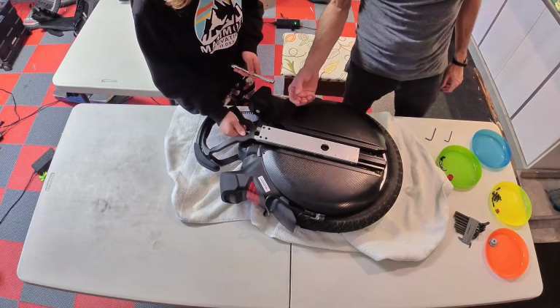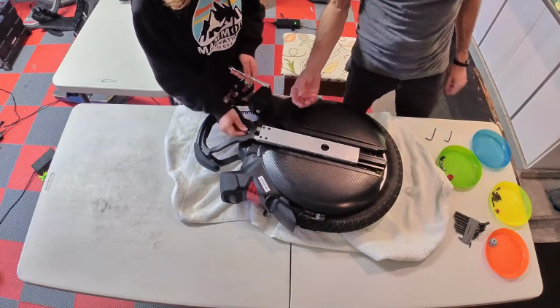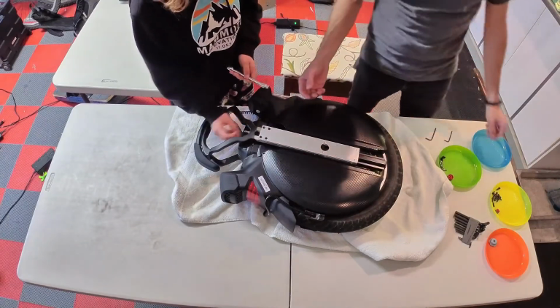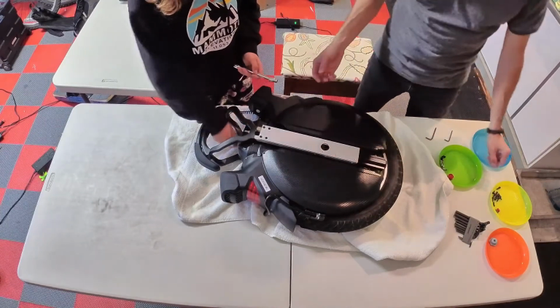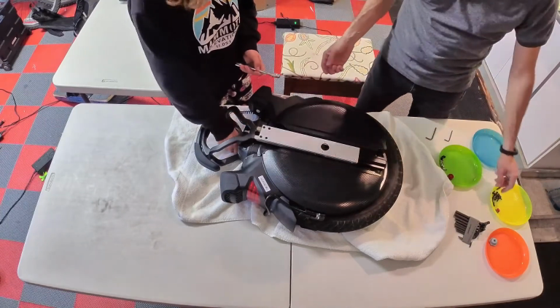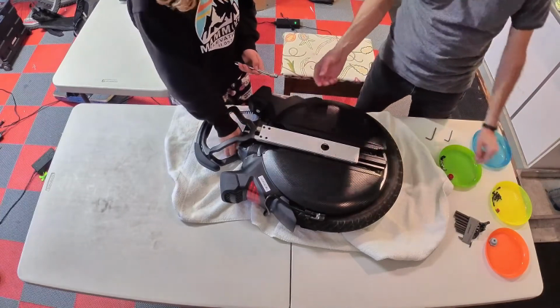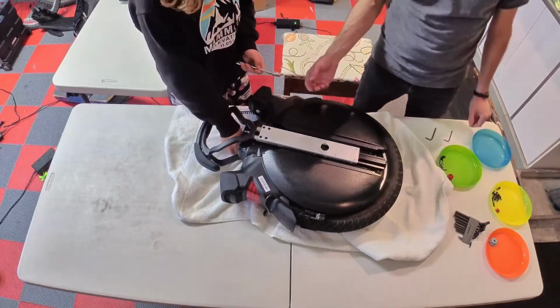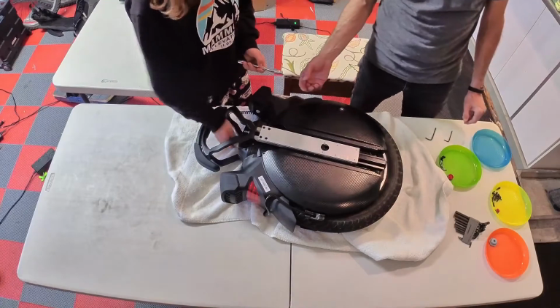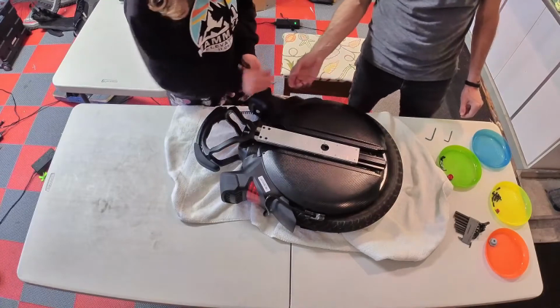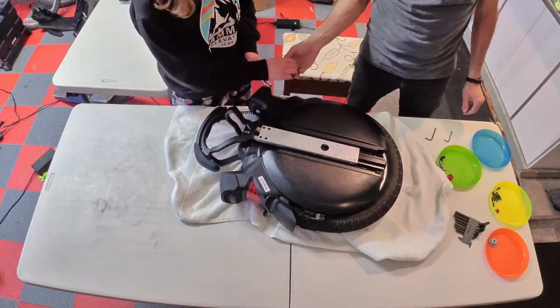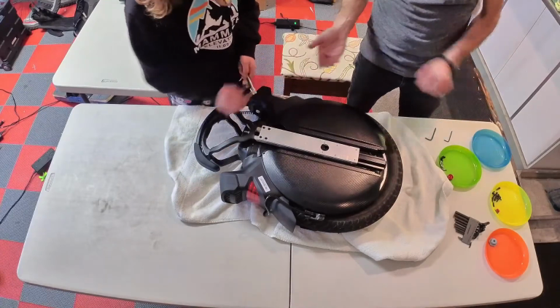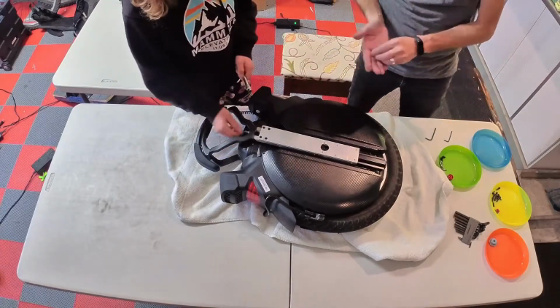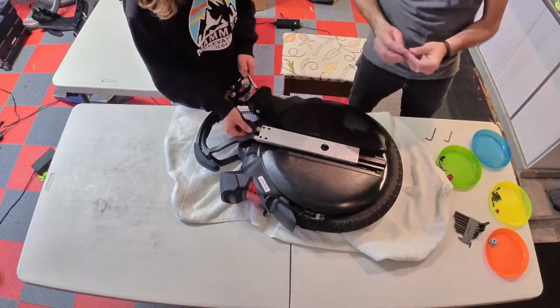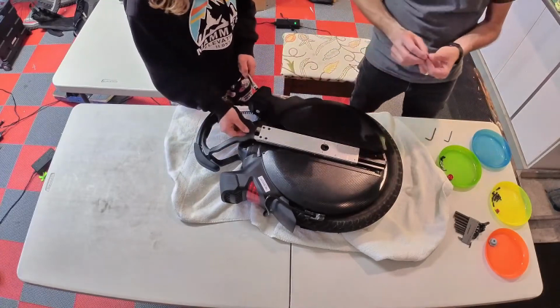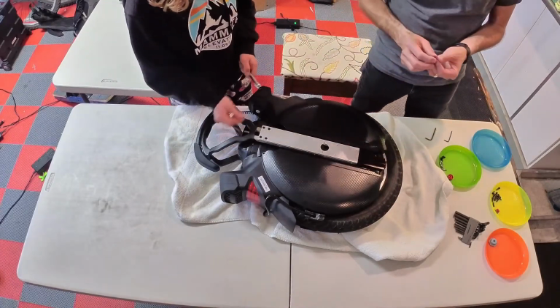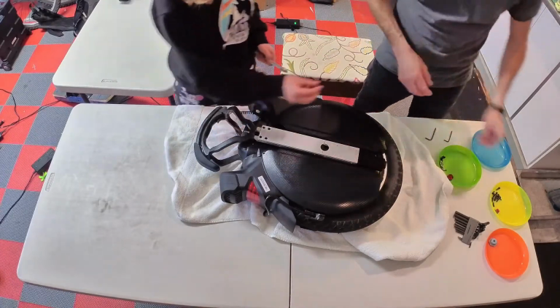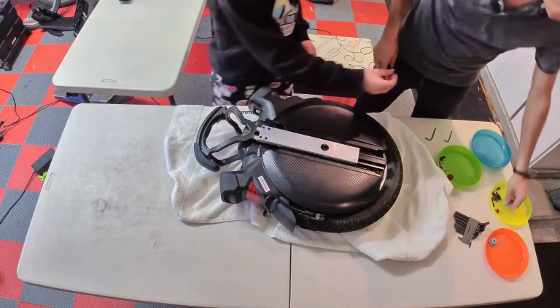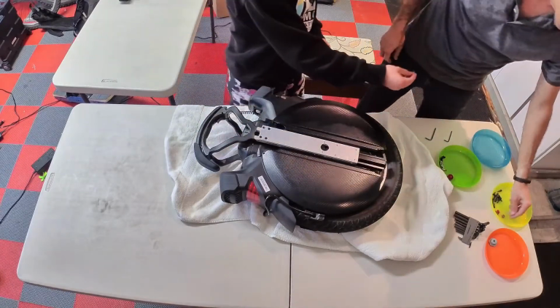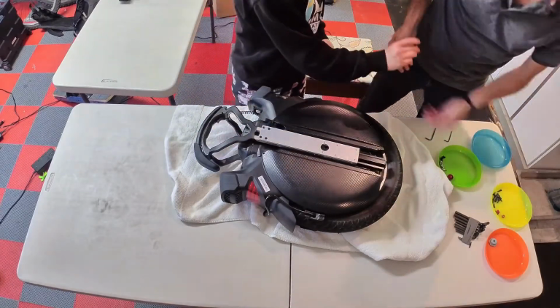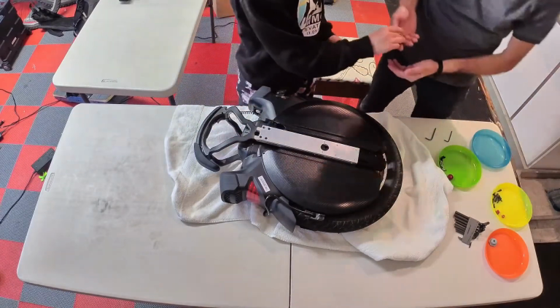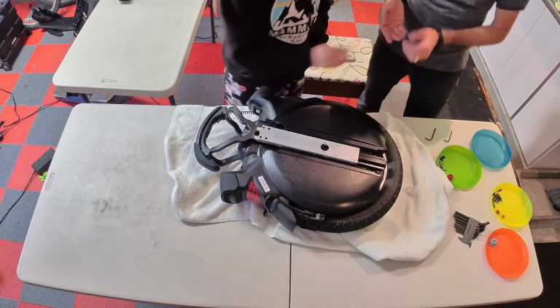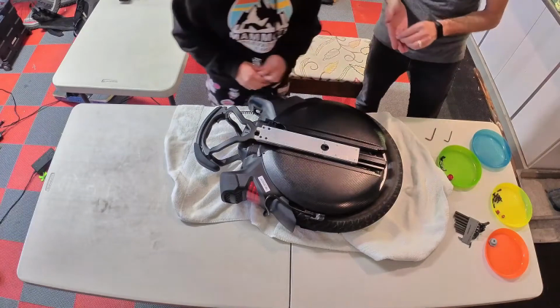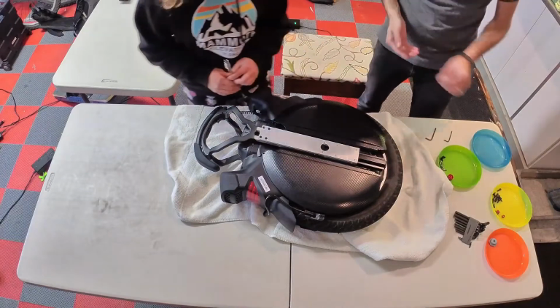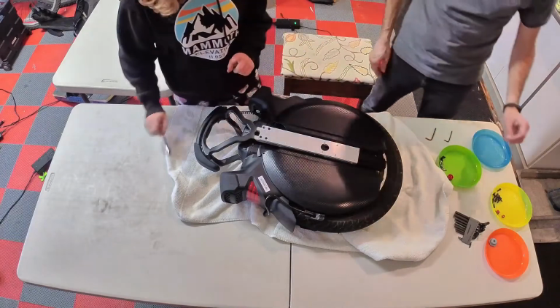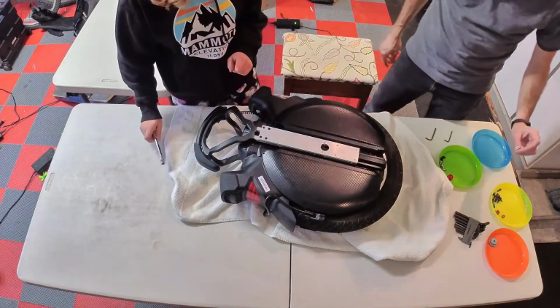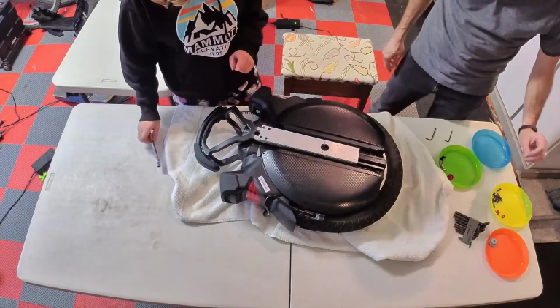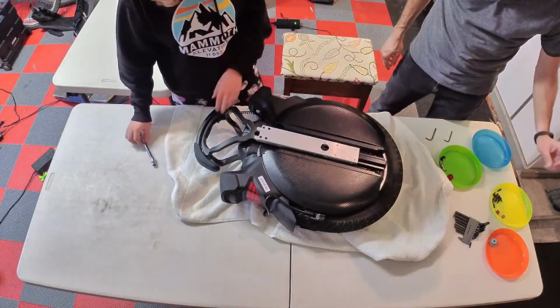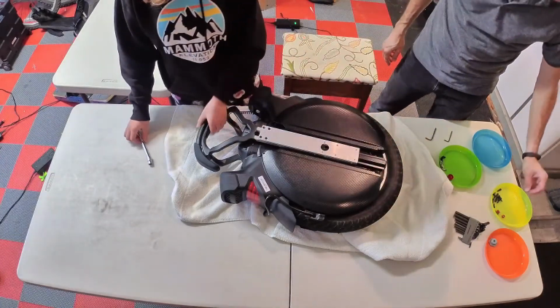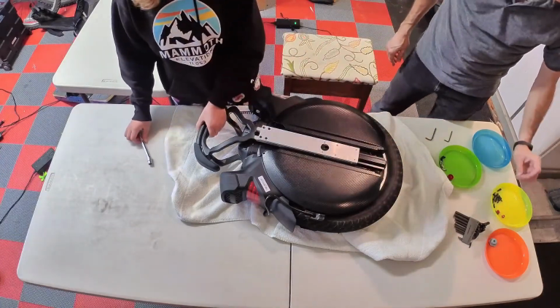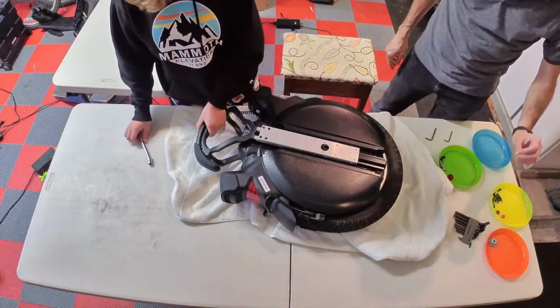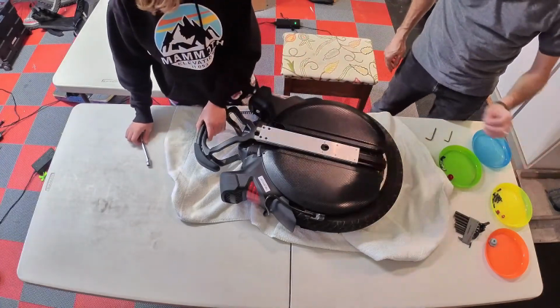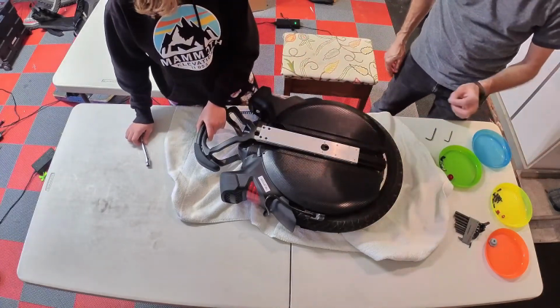One valve cap looks different than the other because there are two parts to it, and then there's a little ring. I'm not sure what that does — it's a spacer, or a locking ring of some kind.